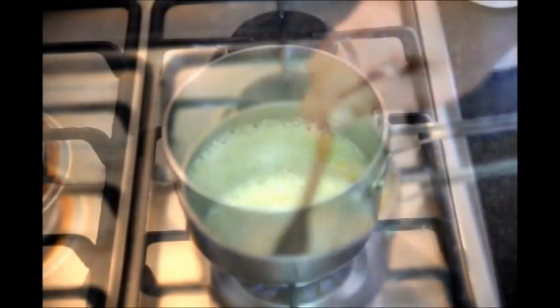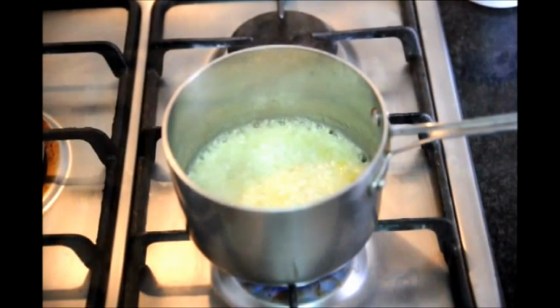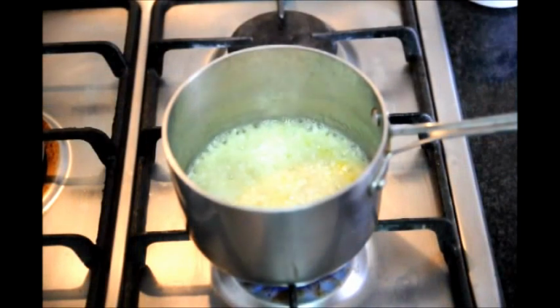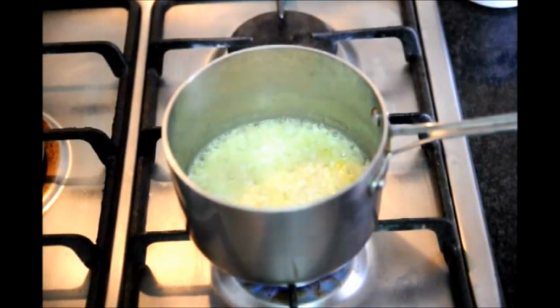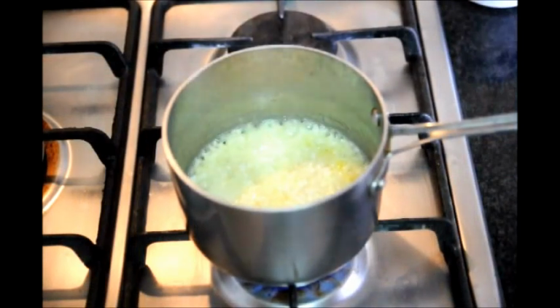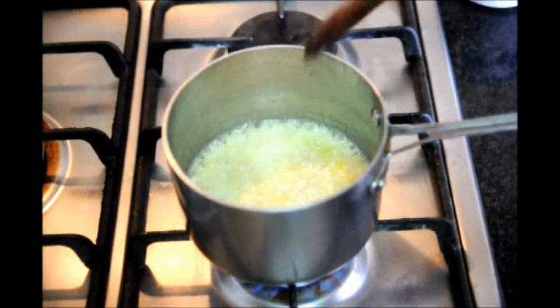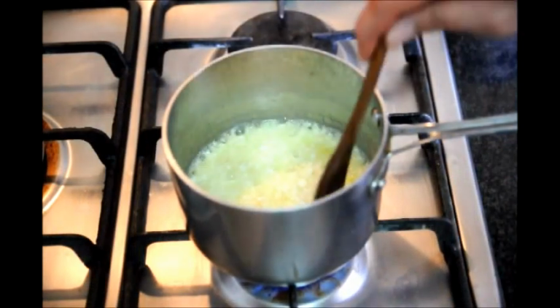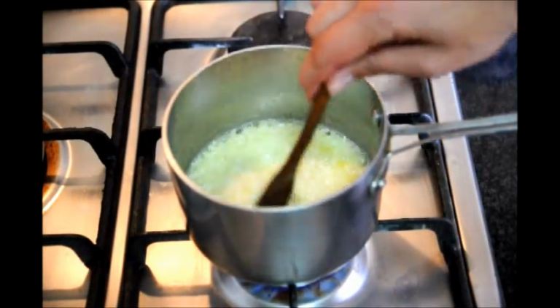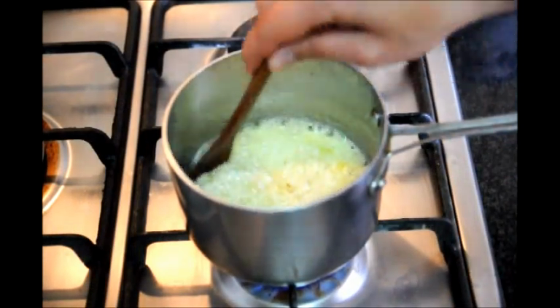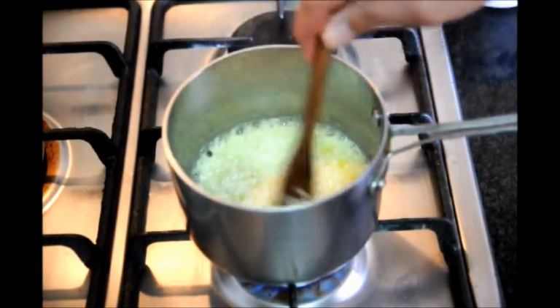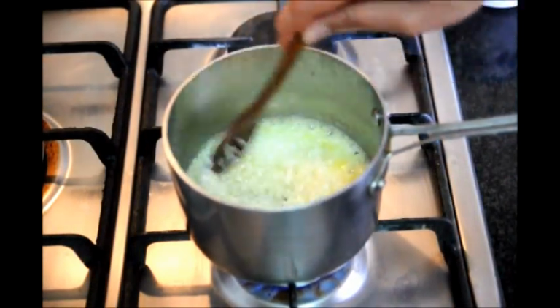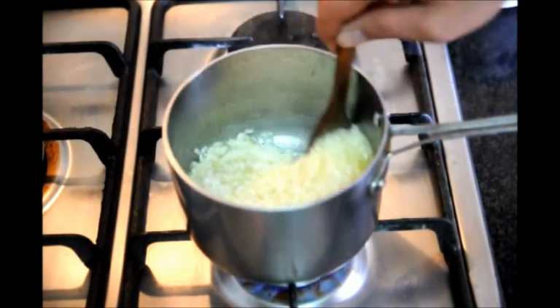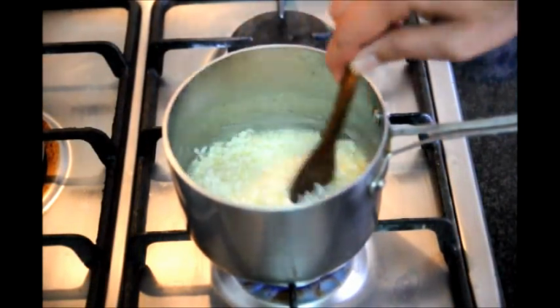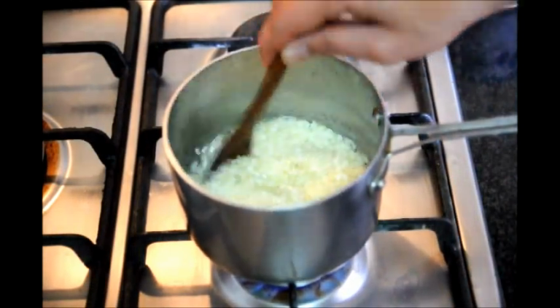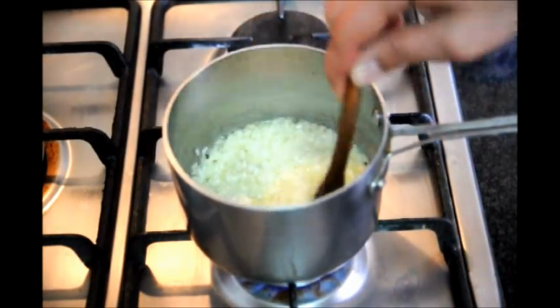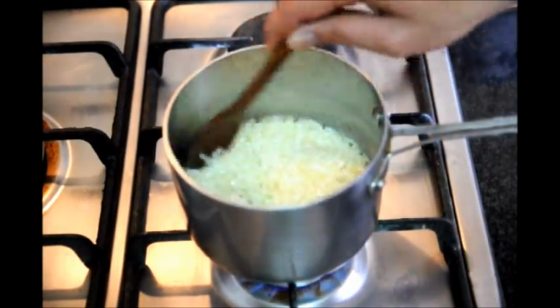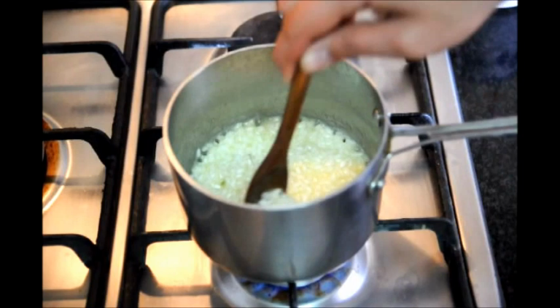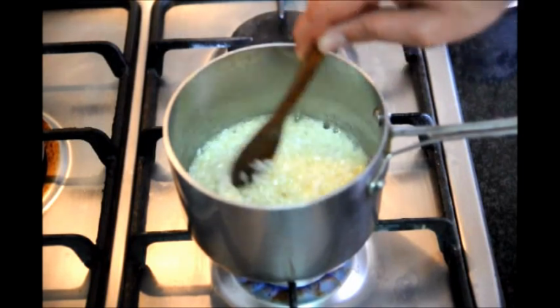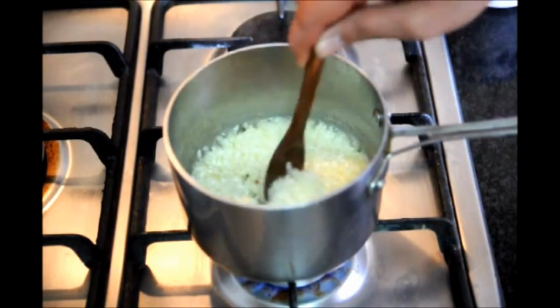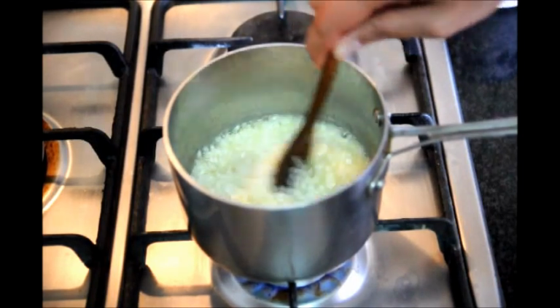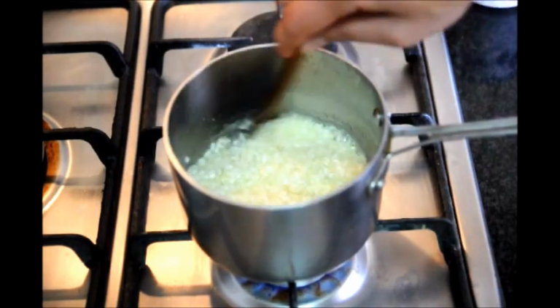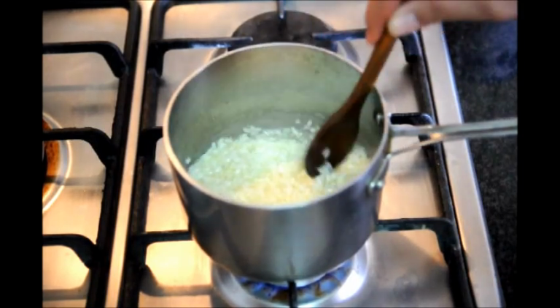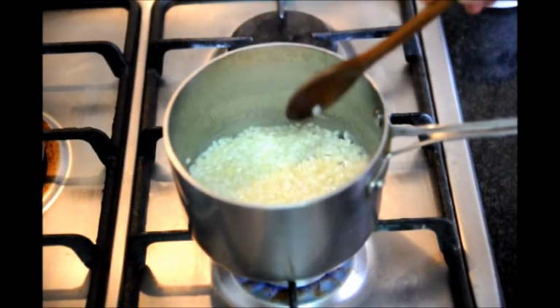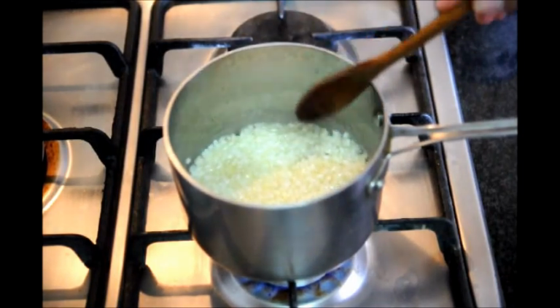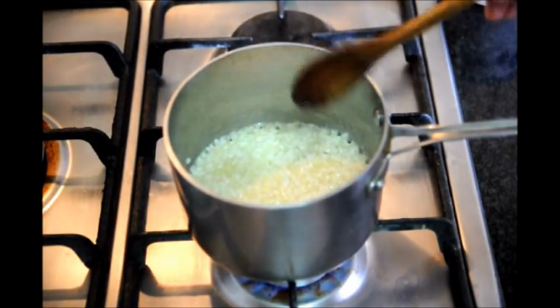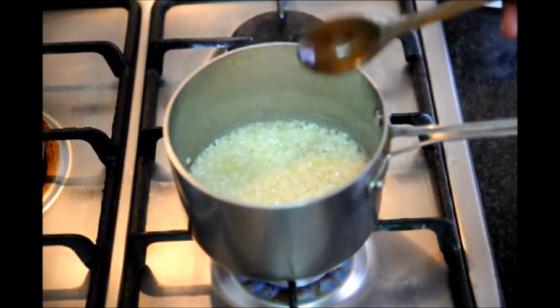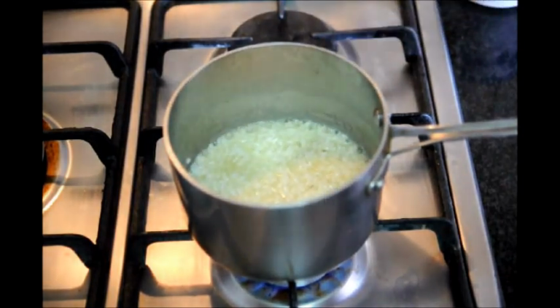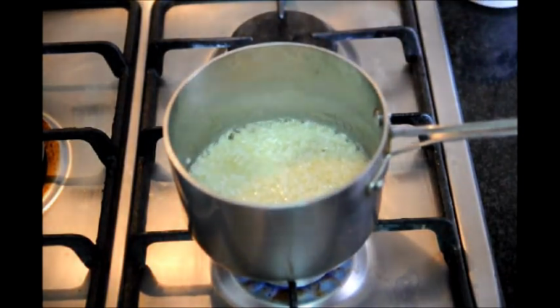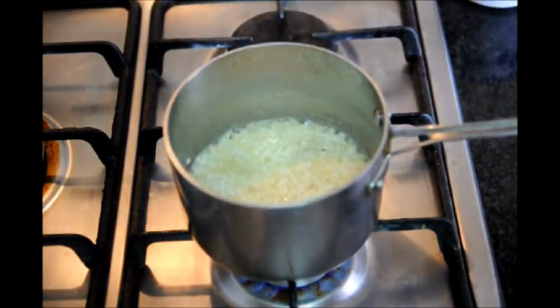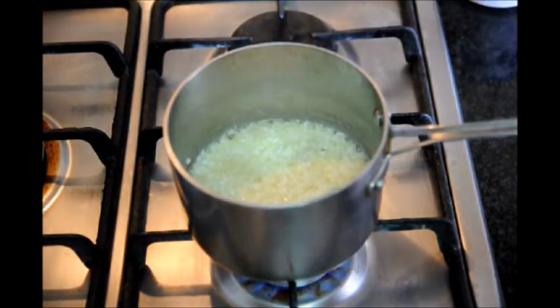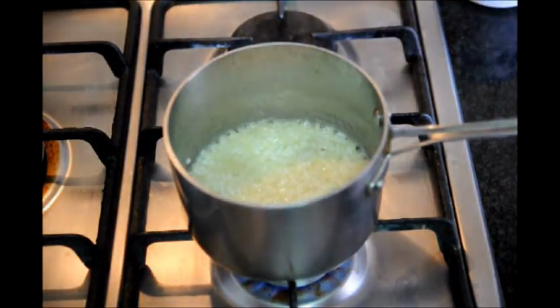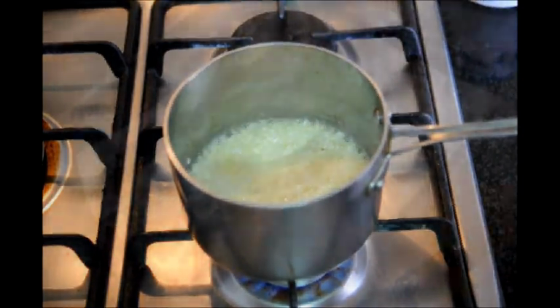It's been about five minutes since we added the boiling water into the saucepan. You can start really seeing a lot of the rice grains now. When you reach this point, let's go ahead and lower our fire to a low heat.